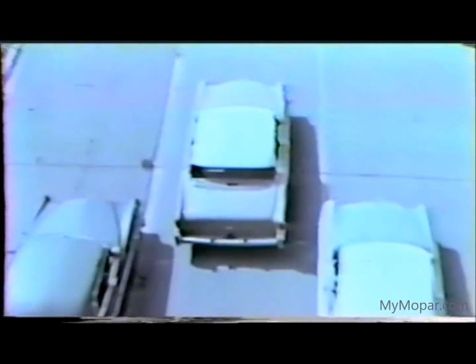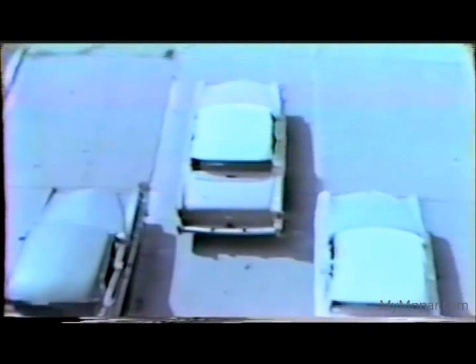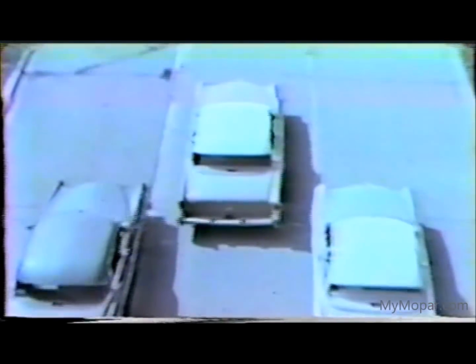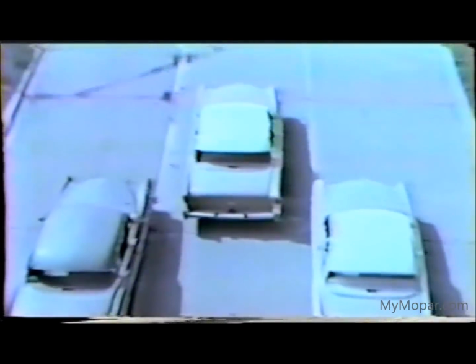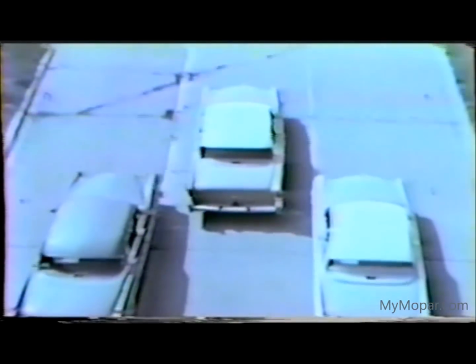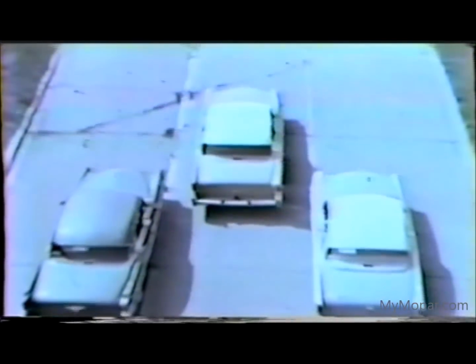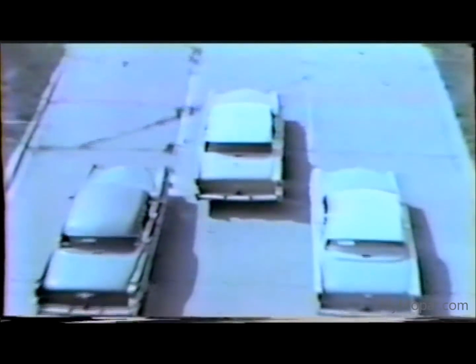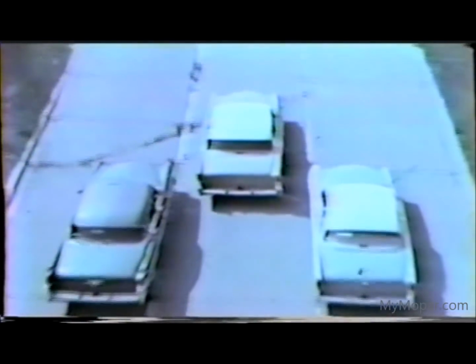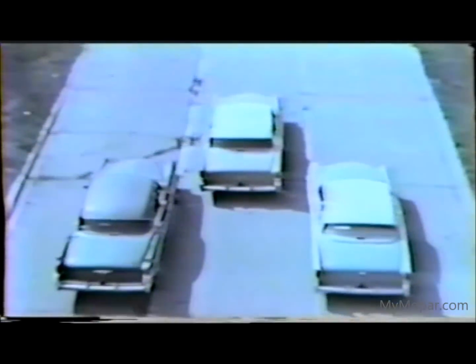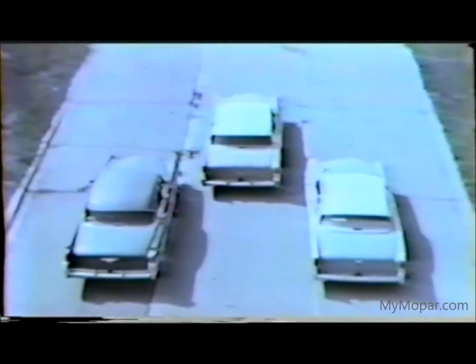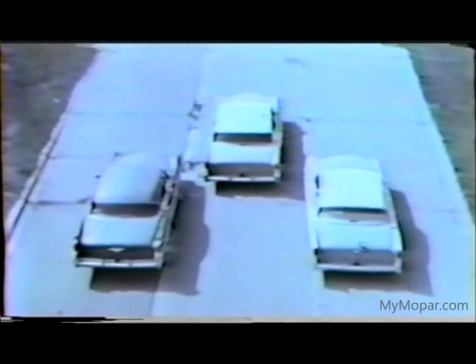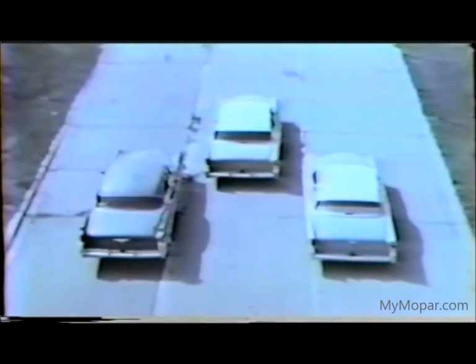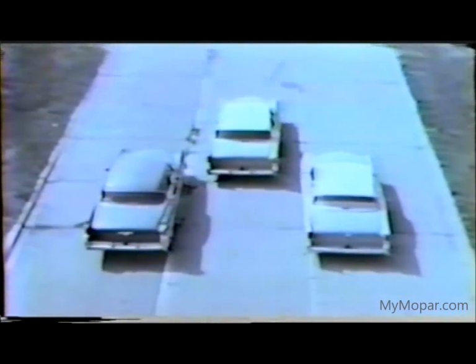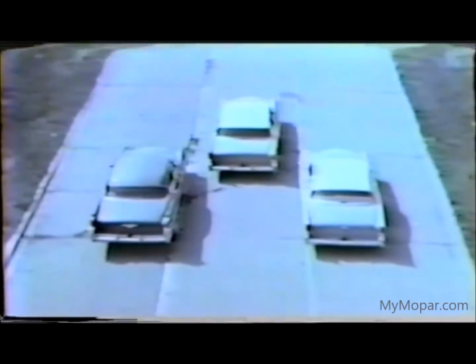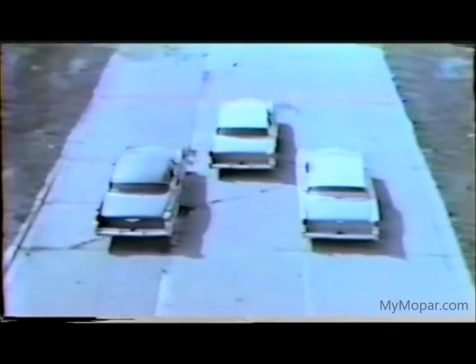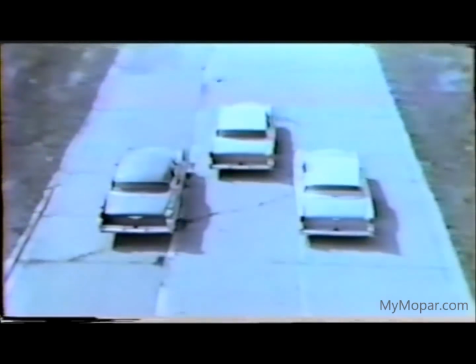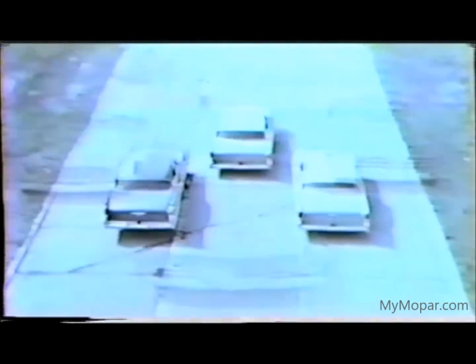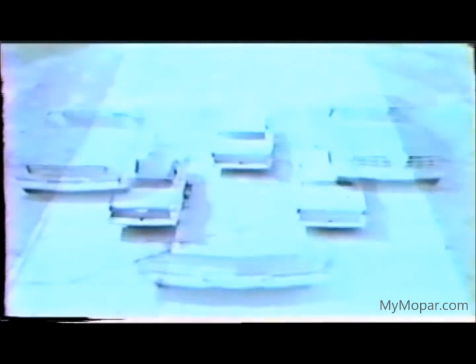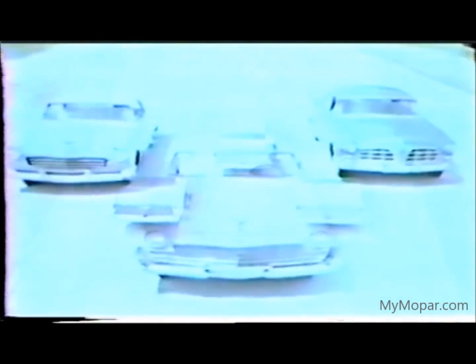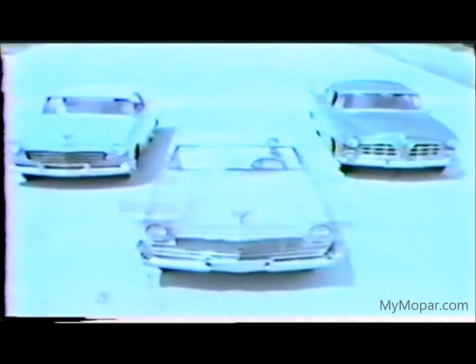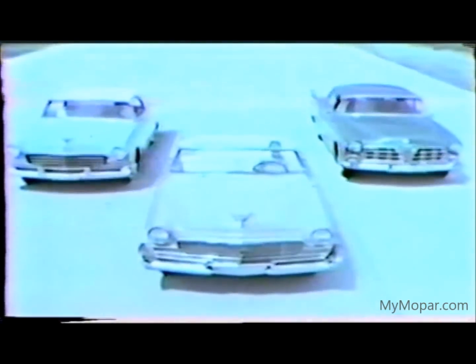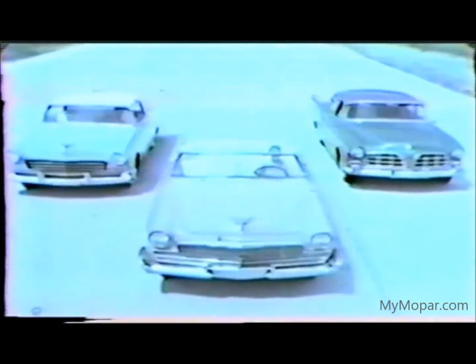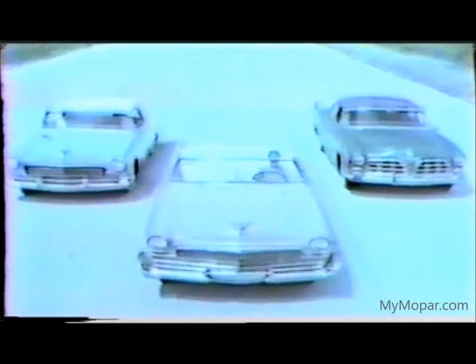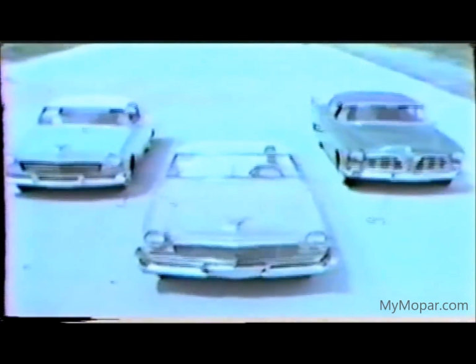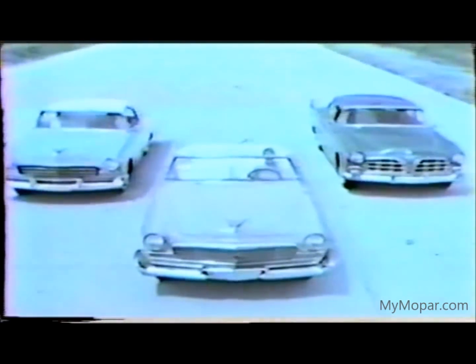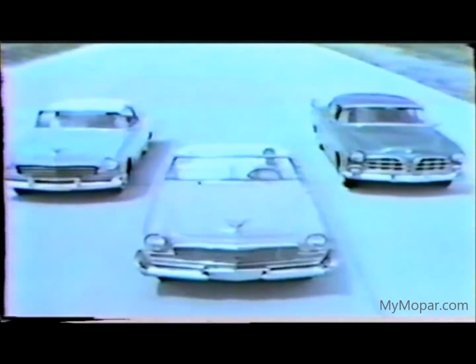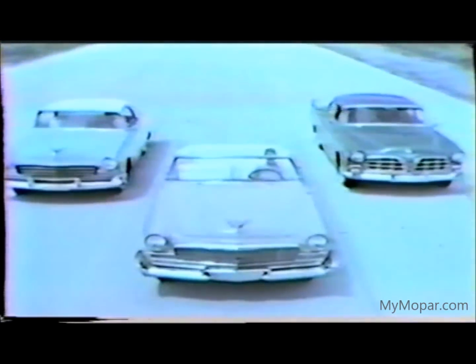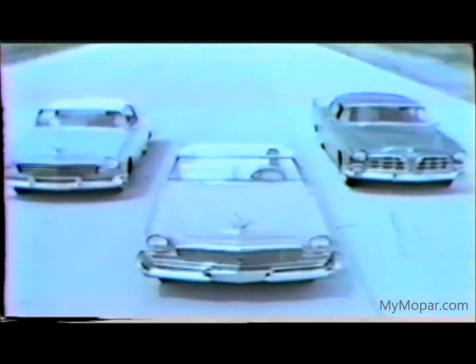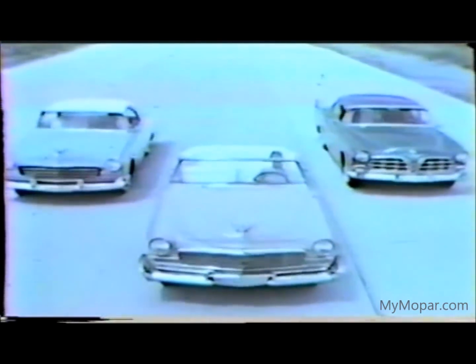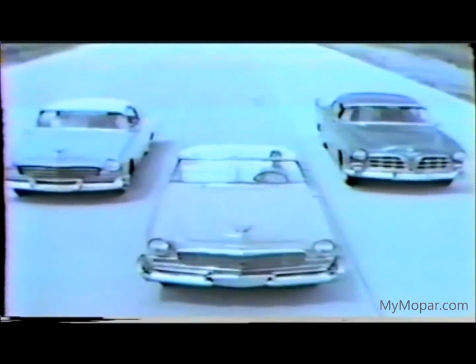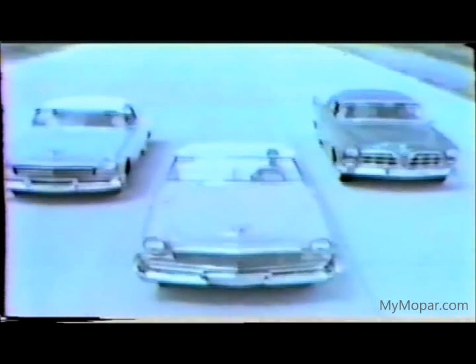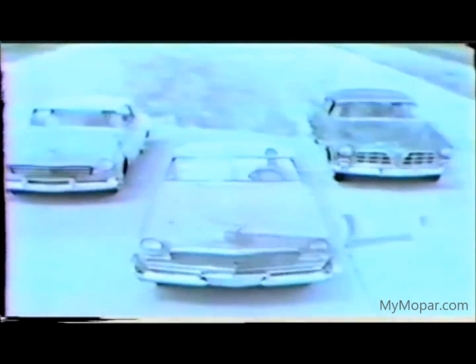Here they are — the cars with the power styling that are going to carry you and Chrysler to new heights in 1956. Let's see them now as your customers will see them. New, exciting, and beautiful.